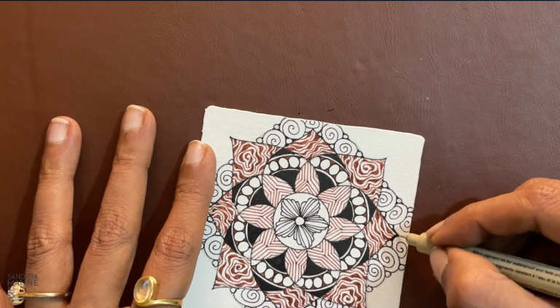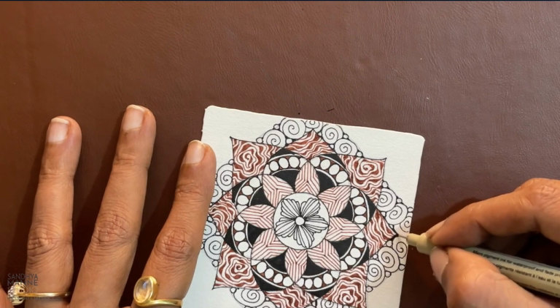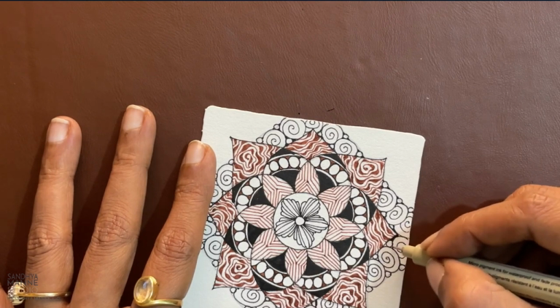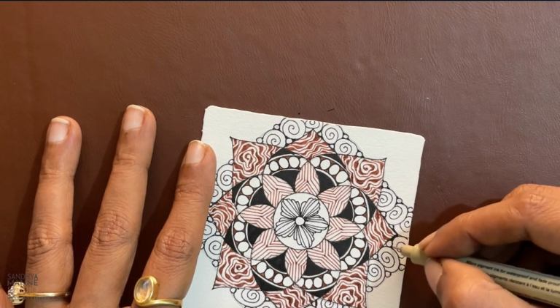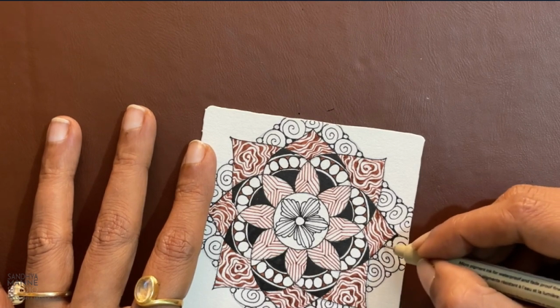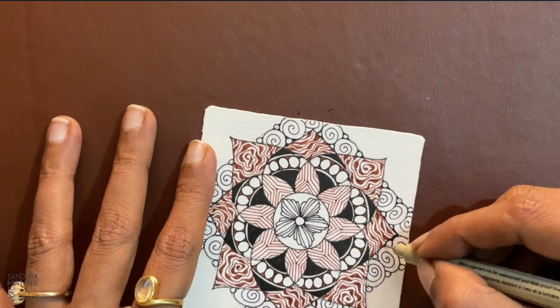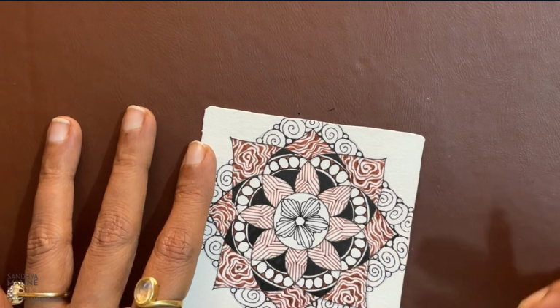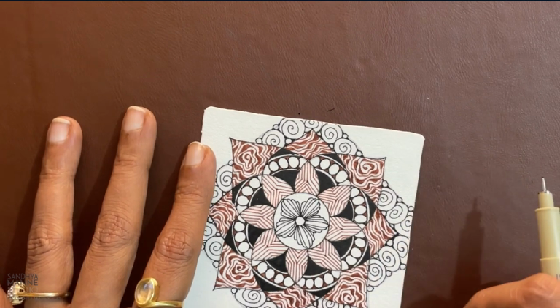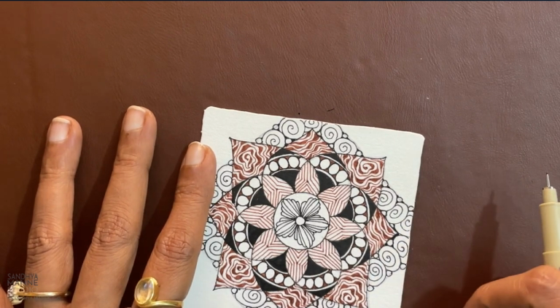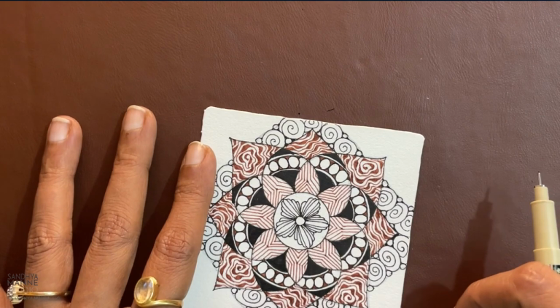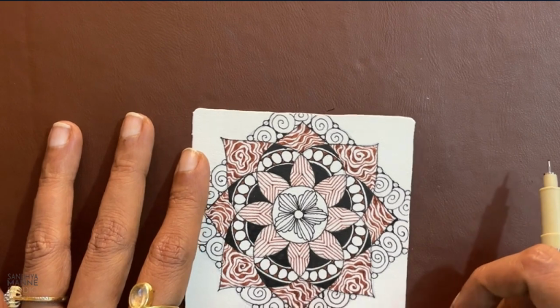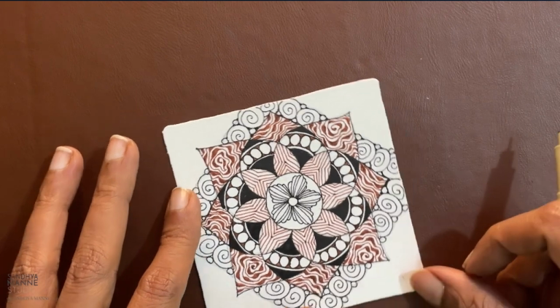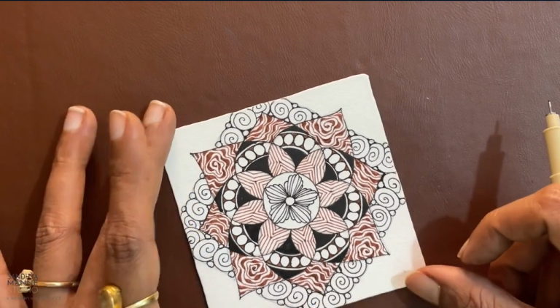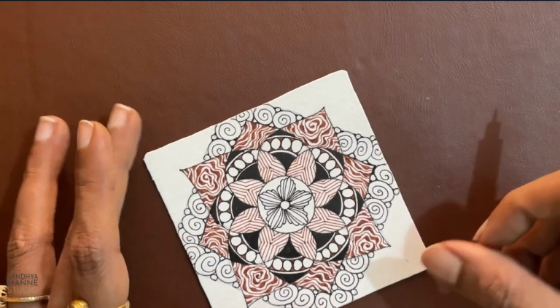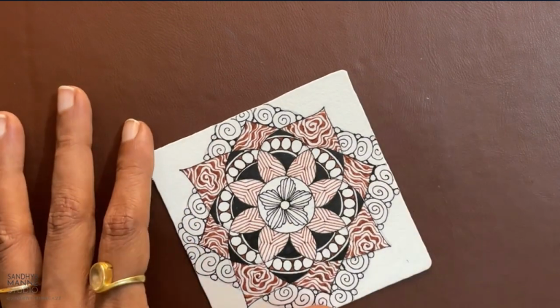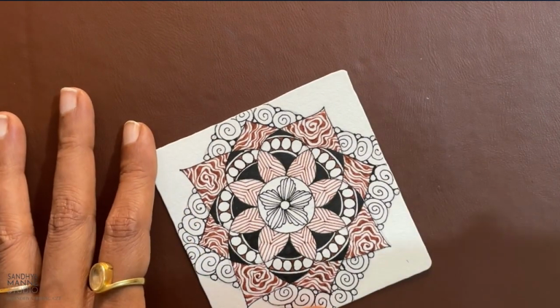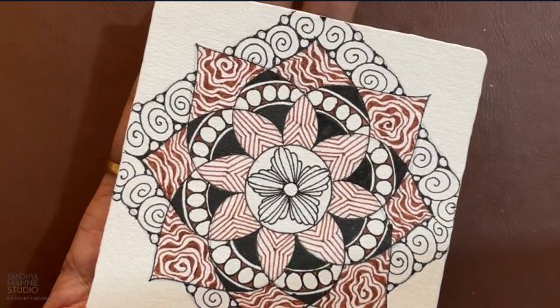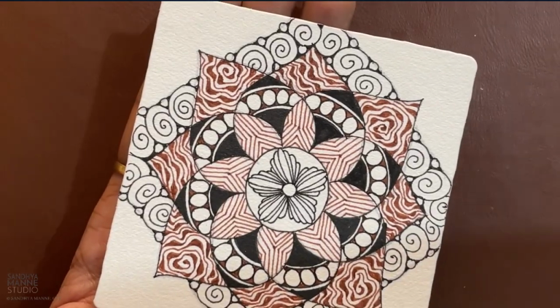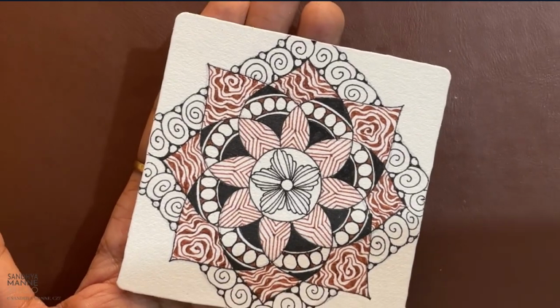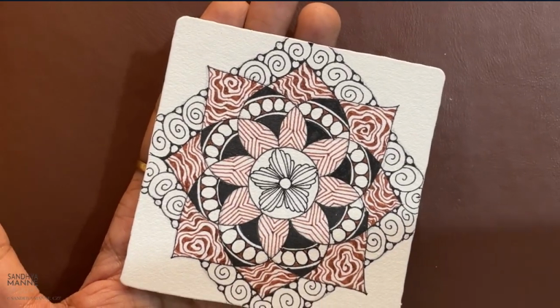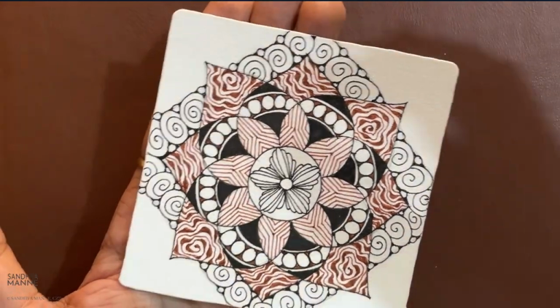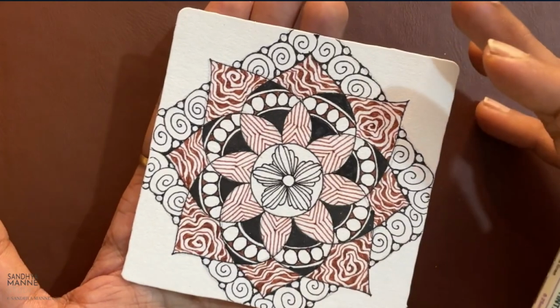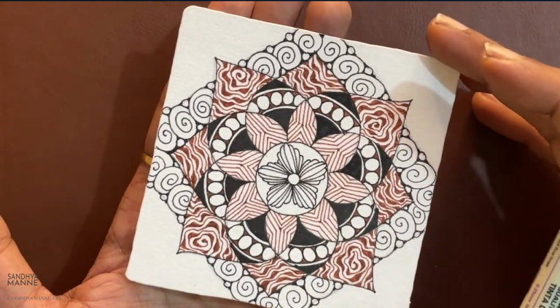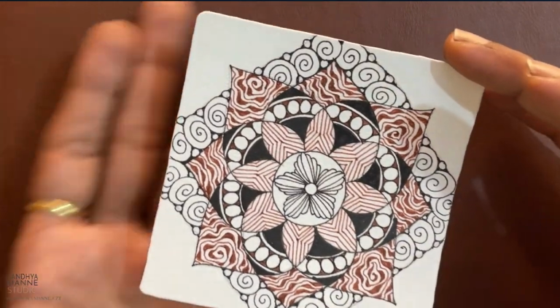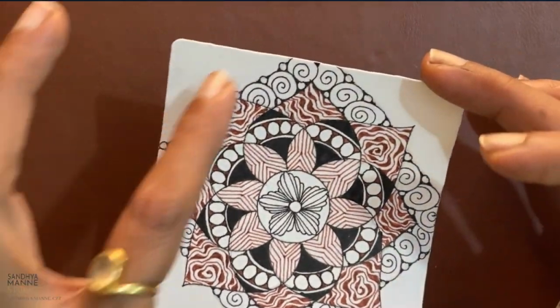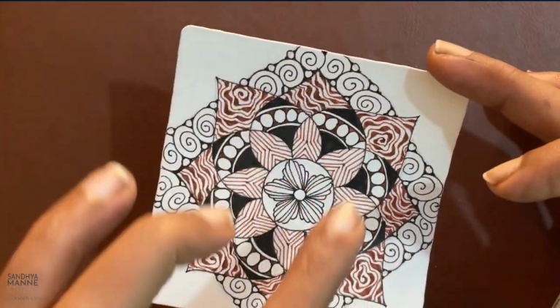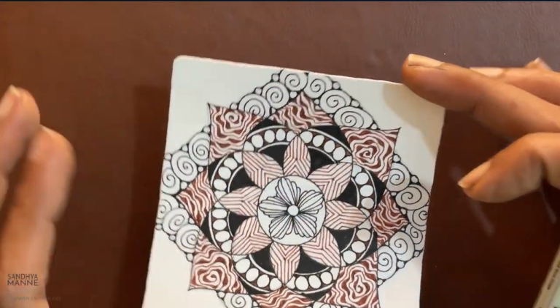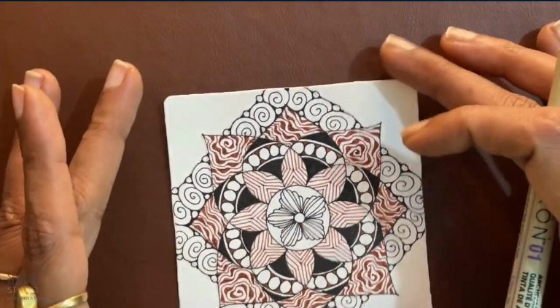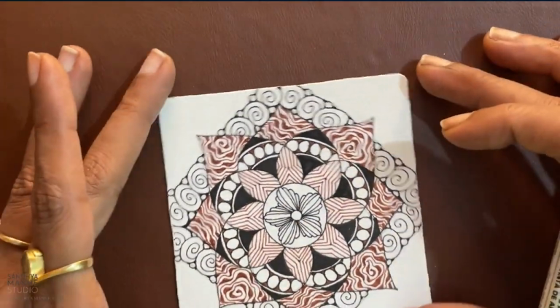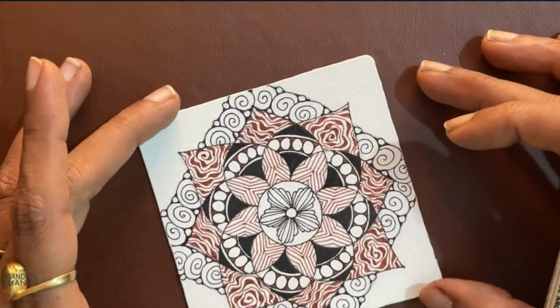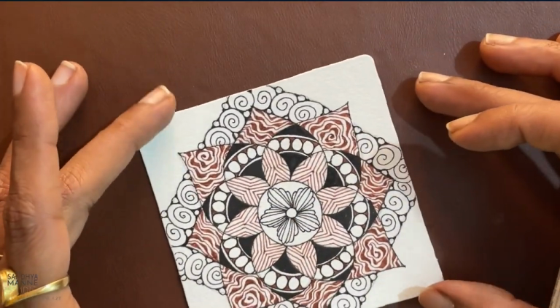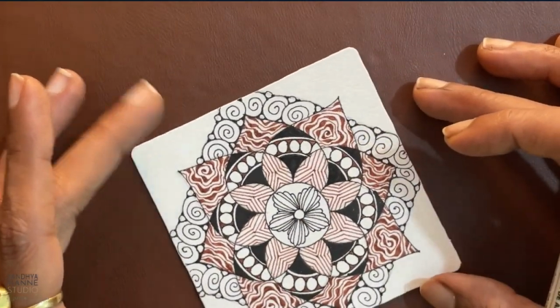I'm going to take my time to go around adding black there. I've added black in those centers and it's done now.